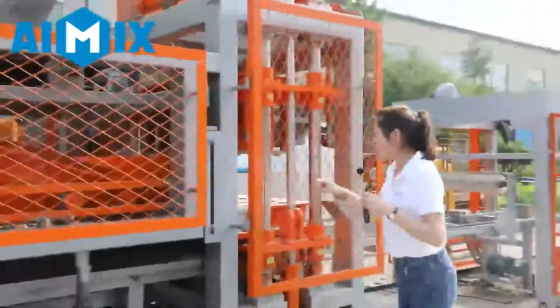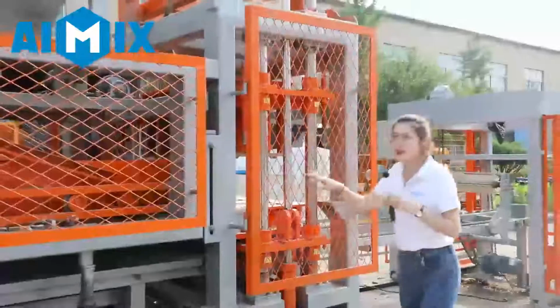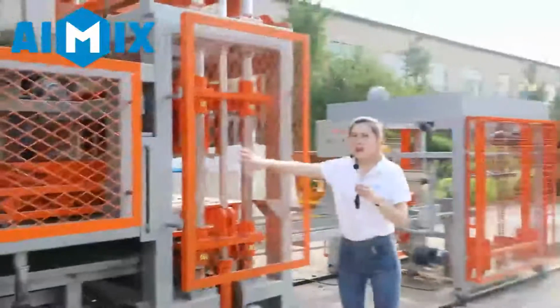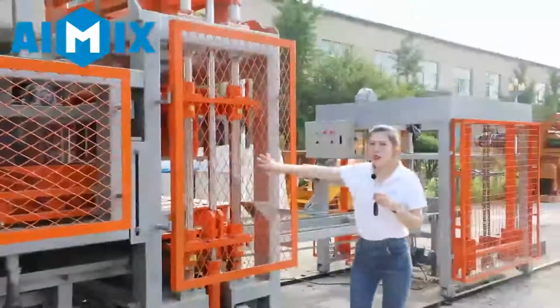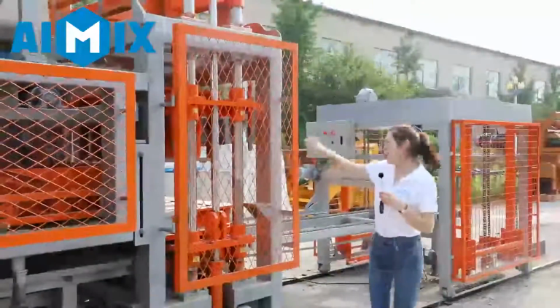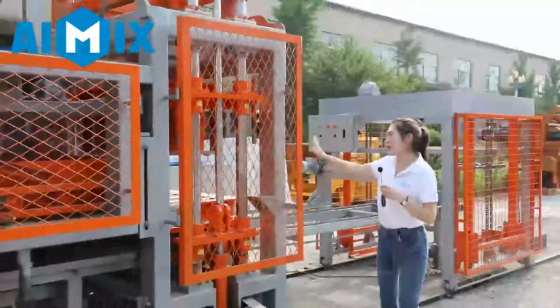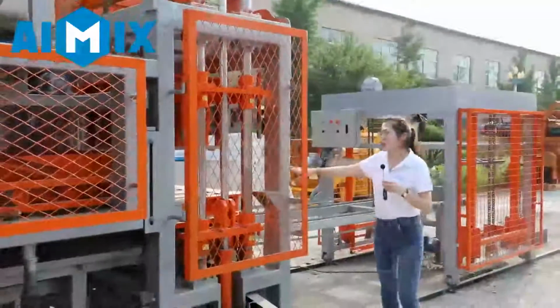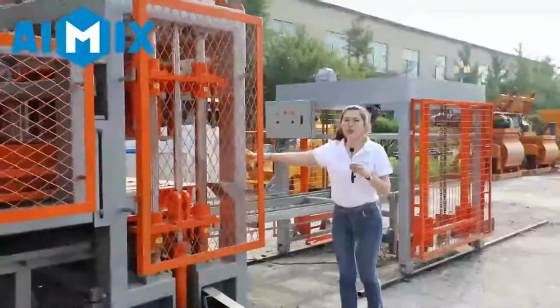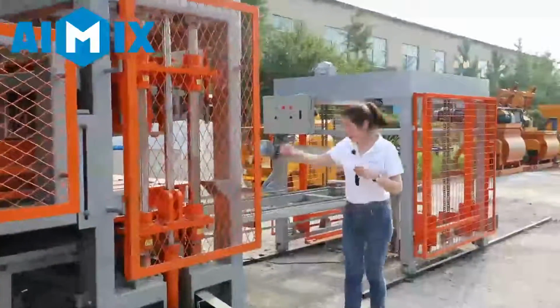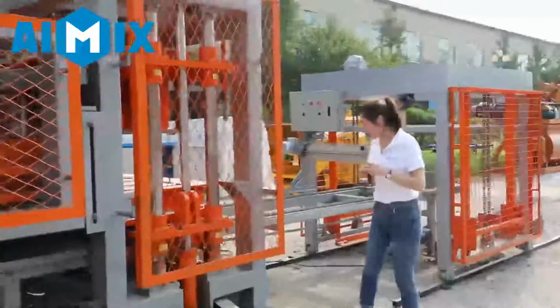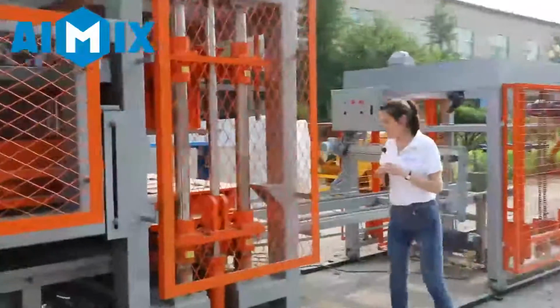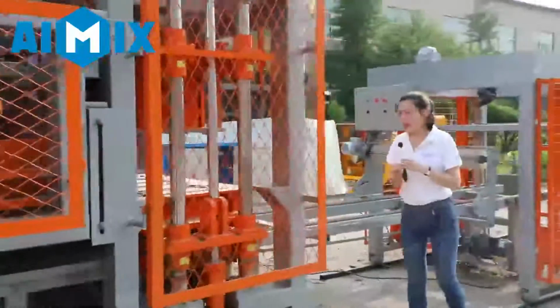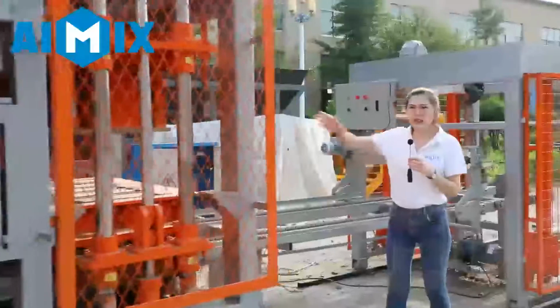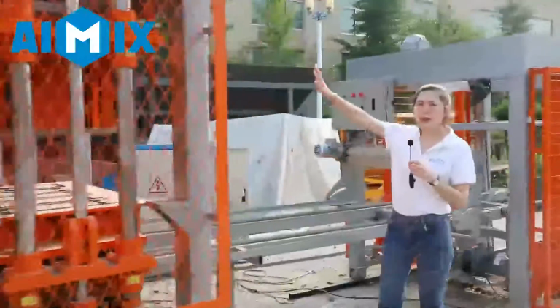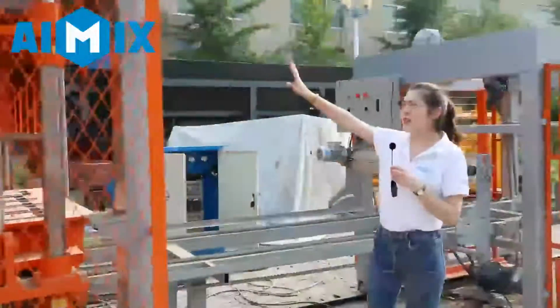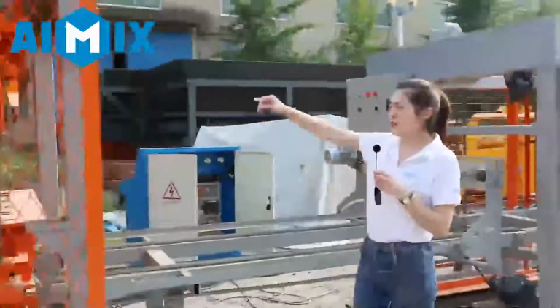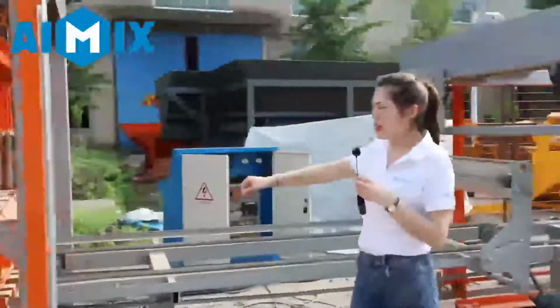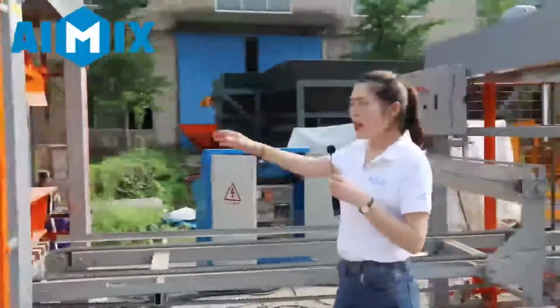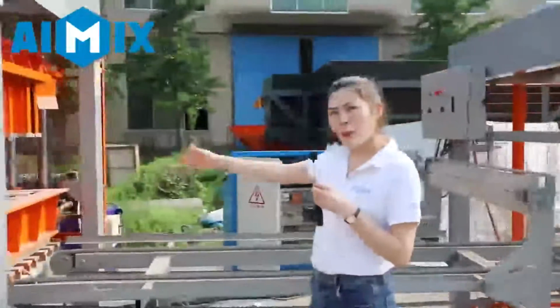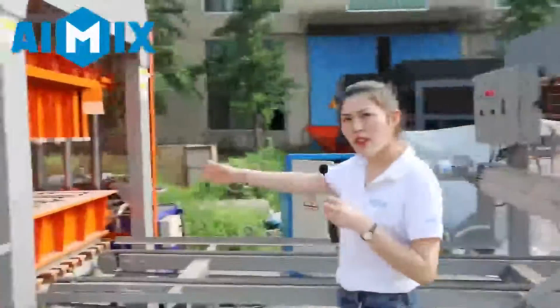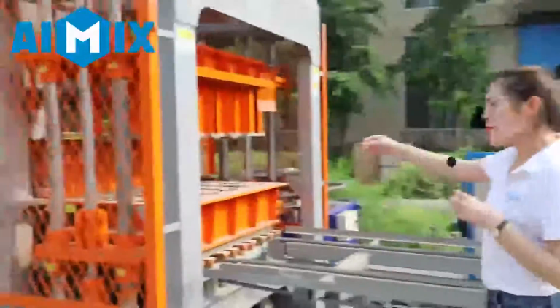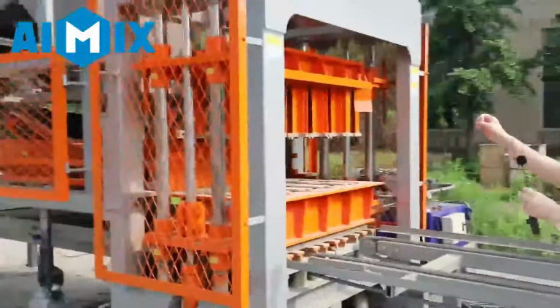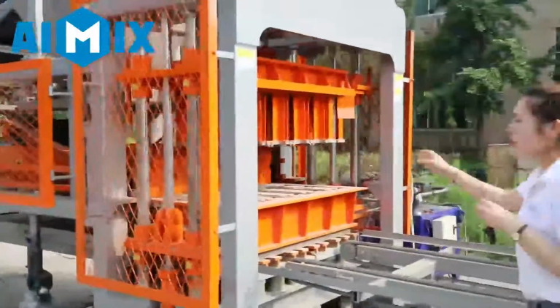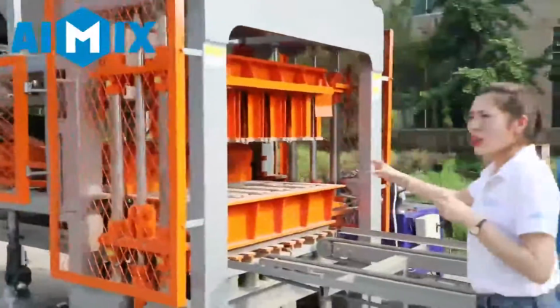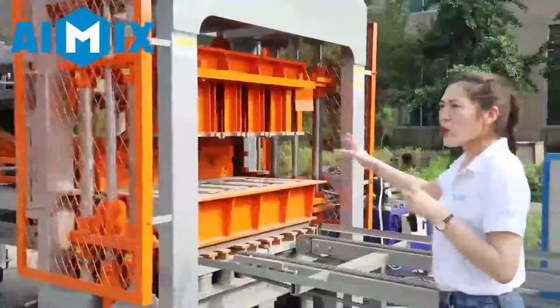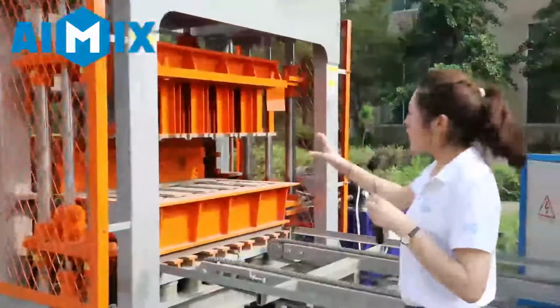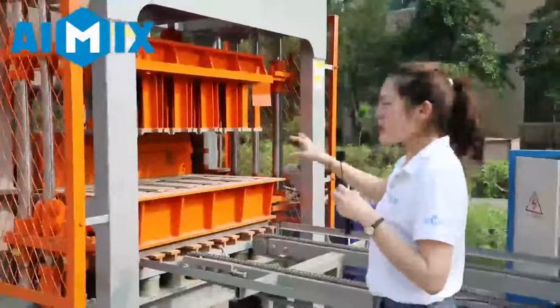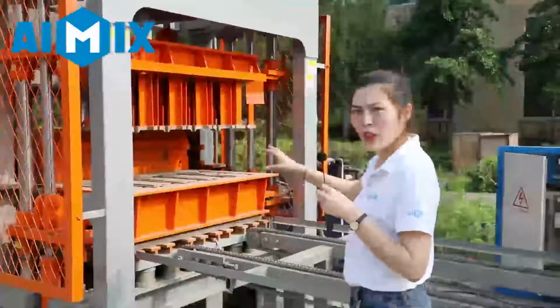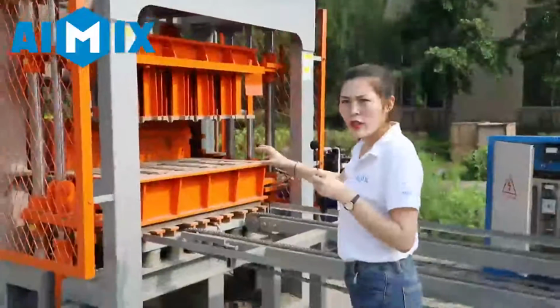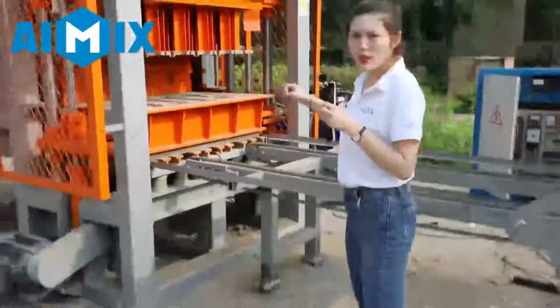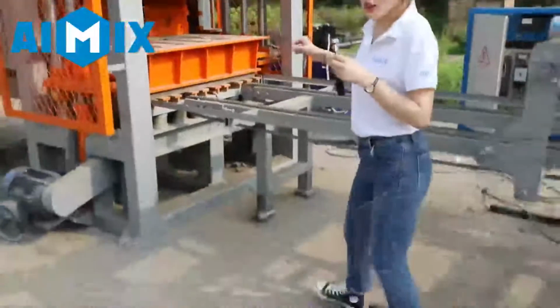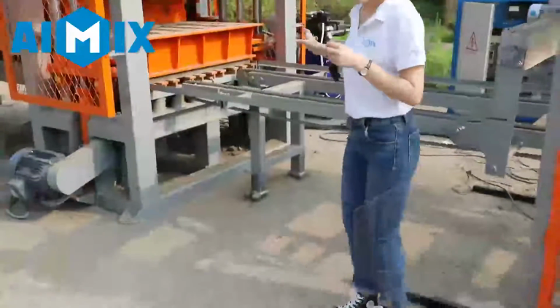Then the material will be pushed into the molds. This is the vibrating system. After pressing, it will press the material into the blocks.